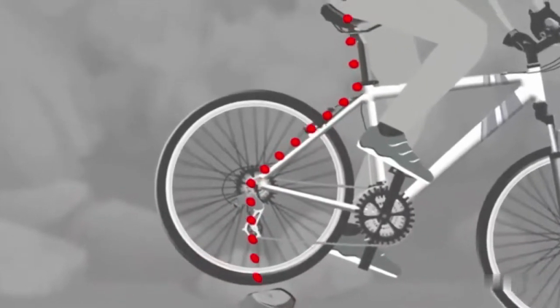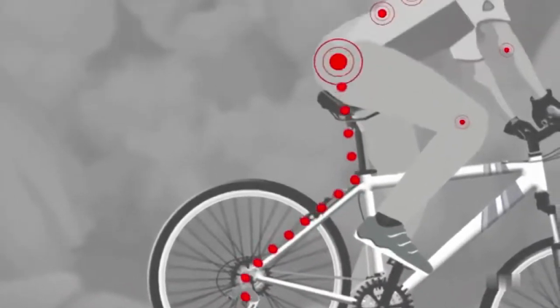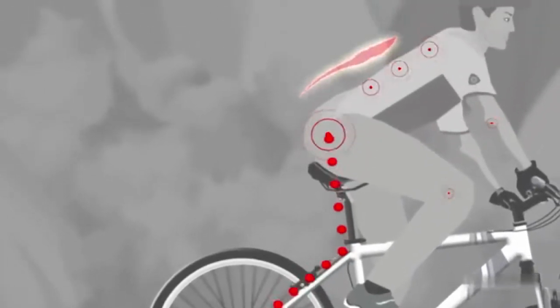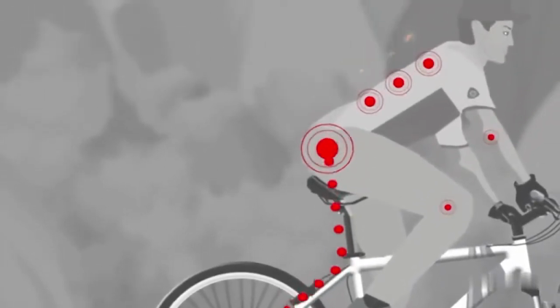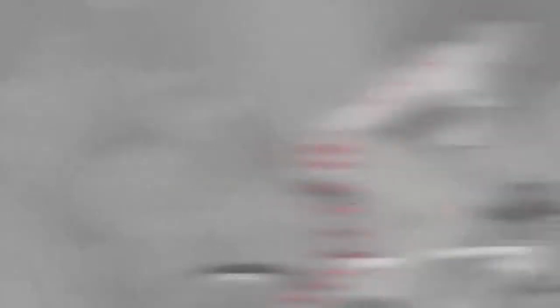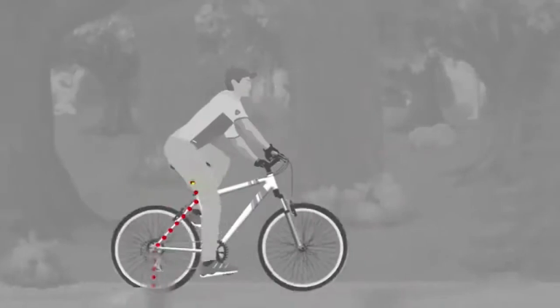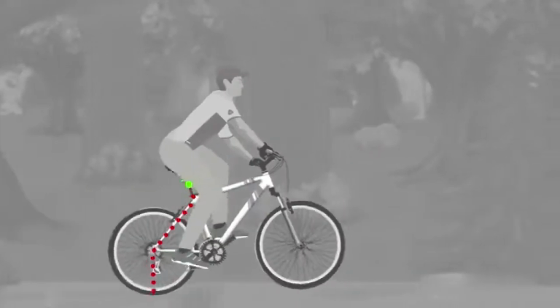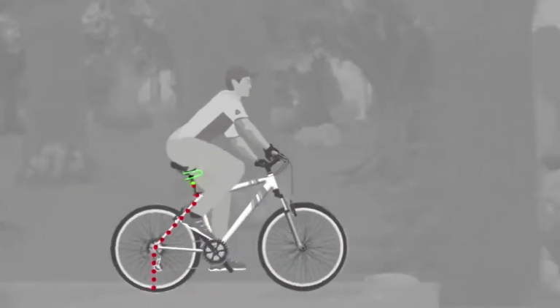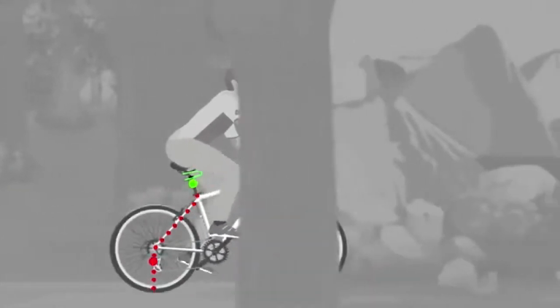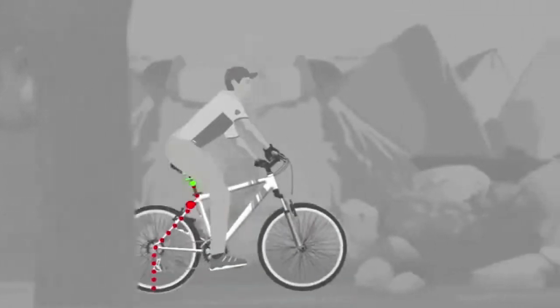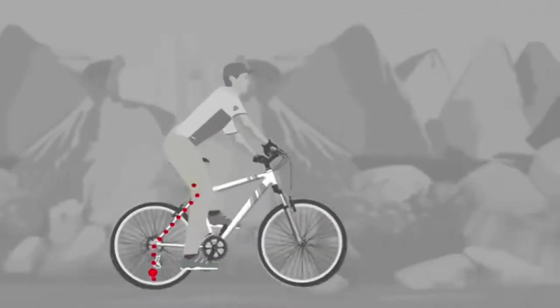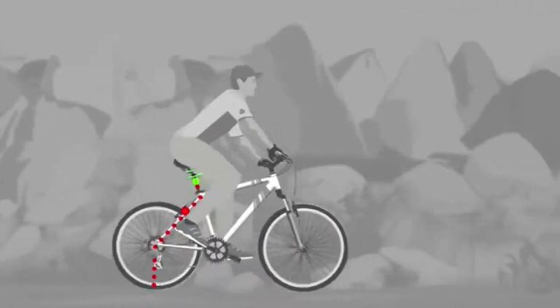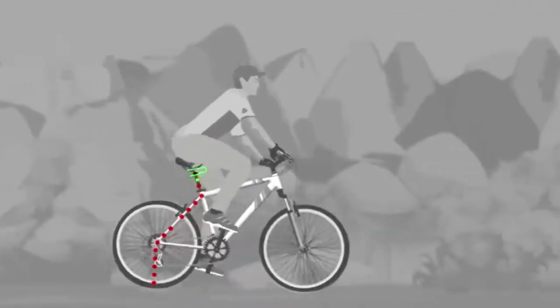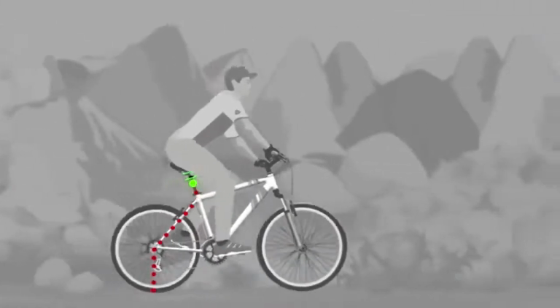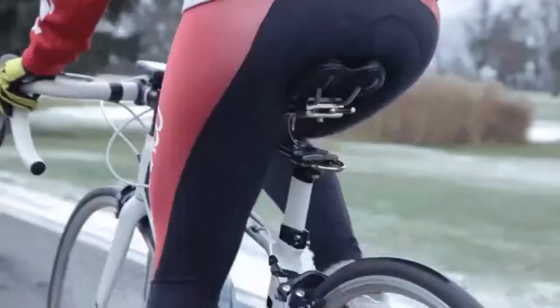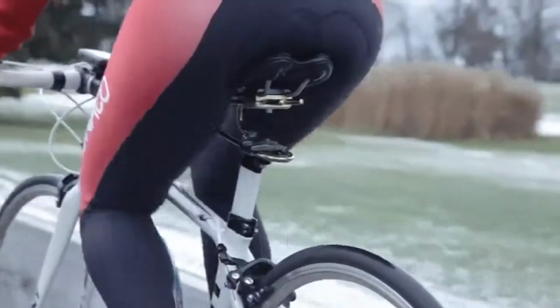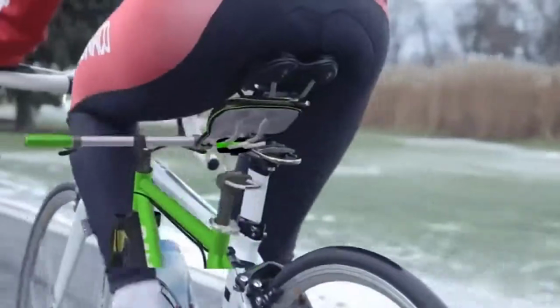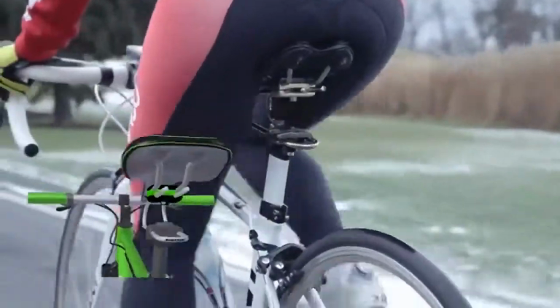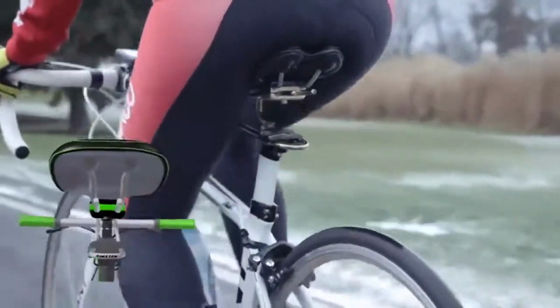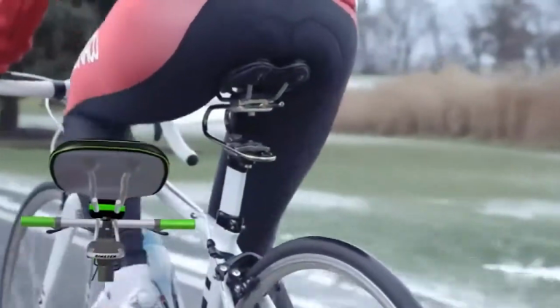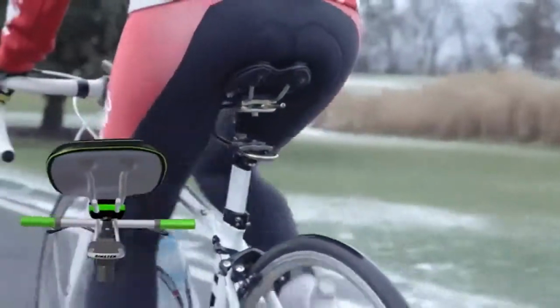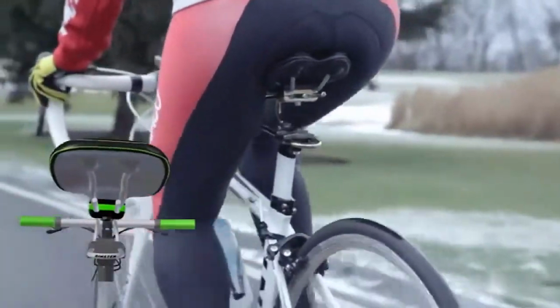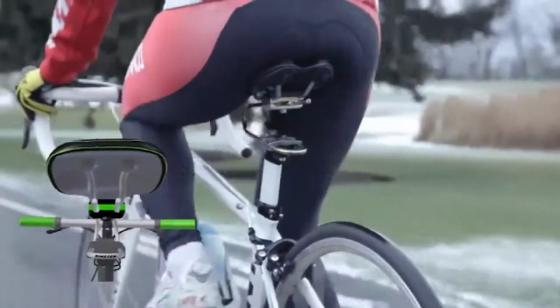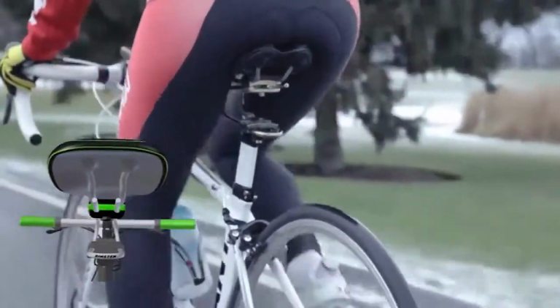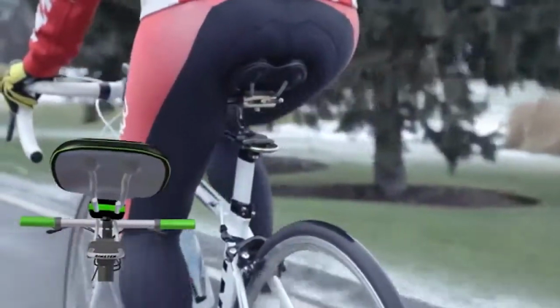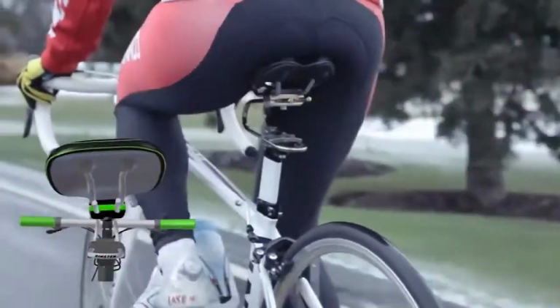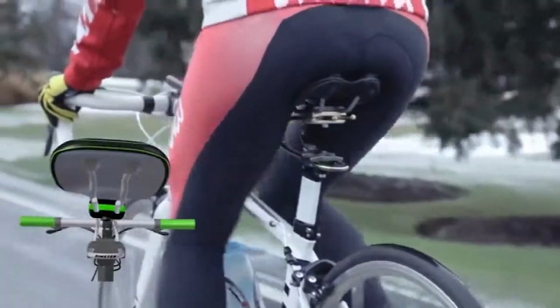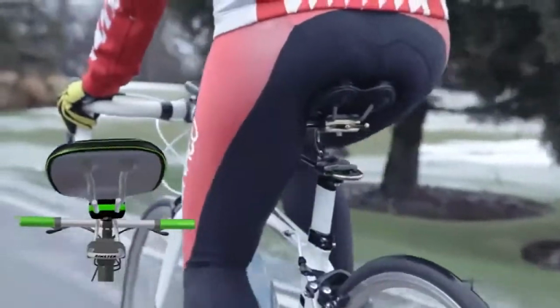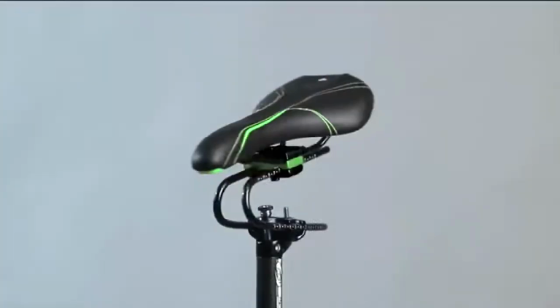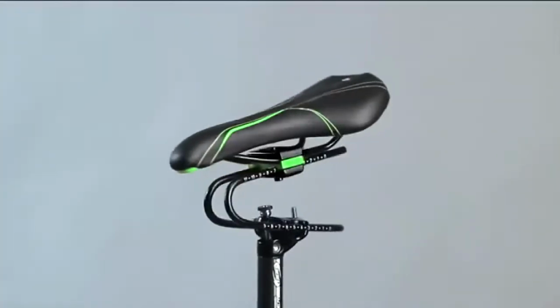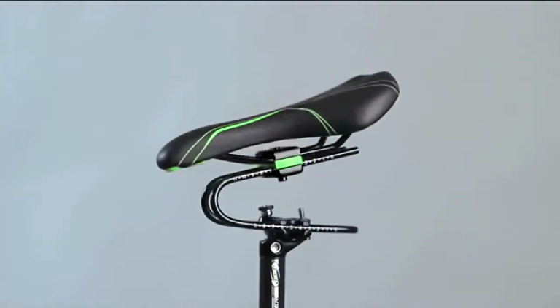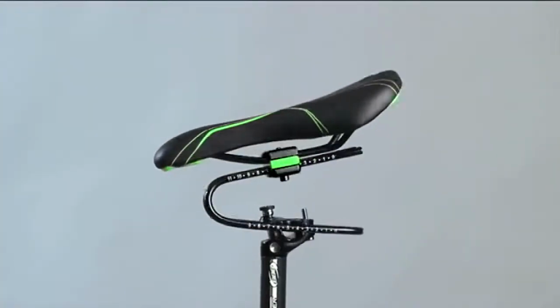The Rinston Spring will make your ride much more comfortable and safe. You'll use less energy and stay healthier by reducing the negative effect of road vibrations on your body. The Rinston Spring was tested by more than 100 bike riders.